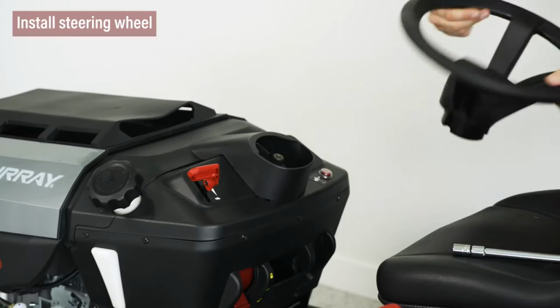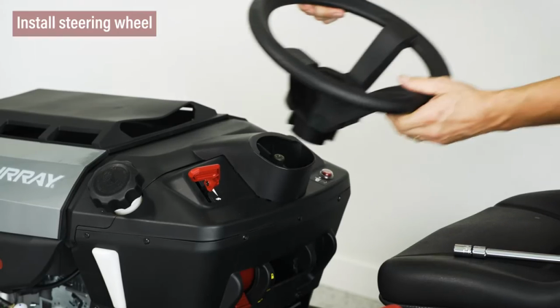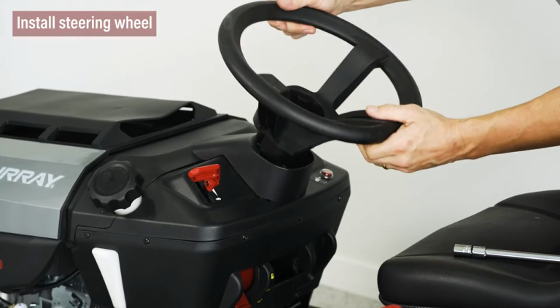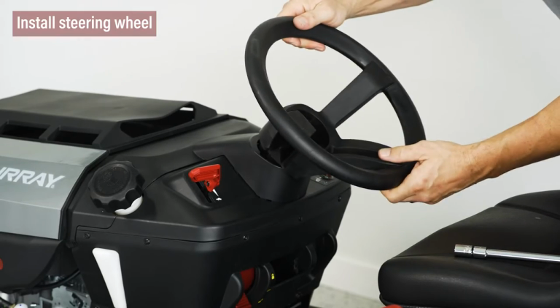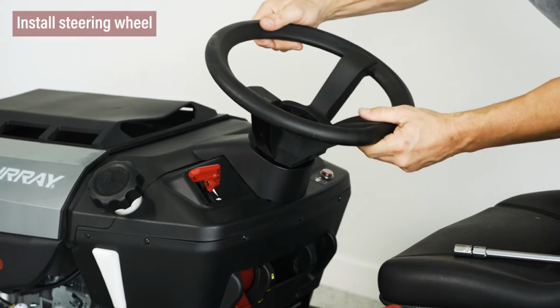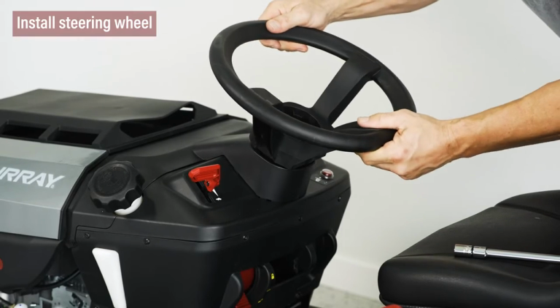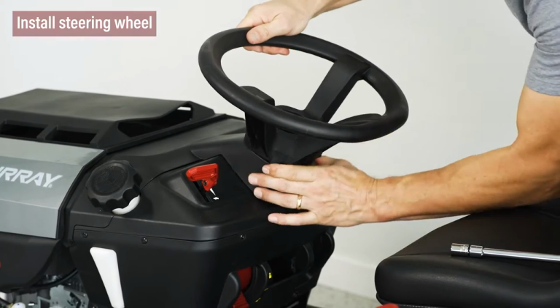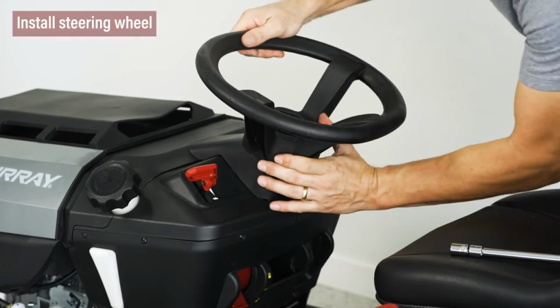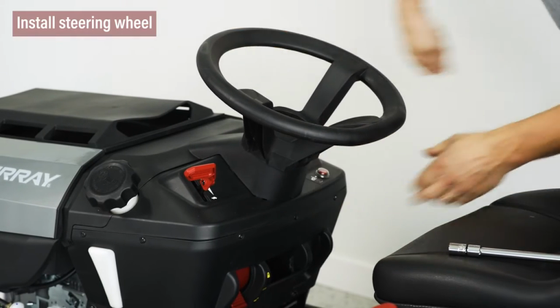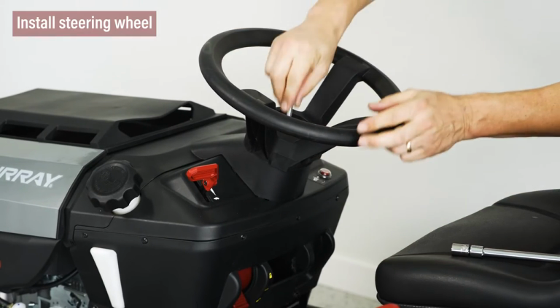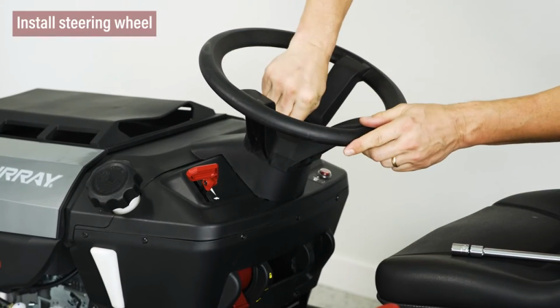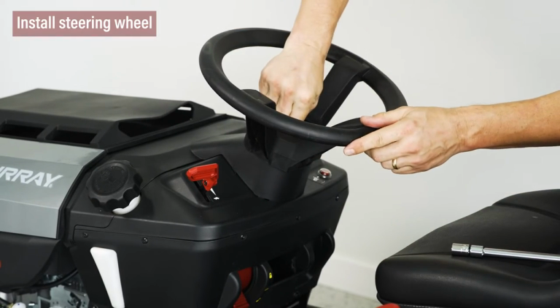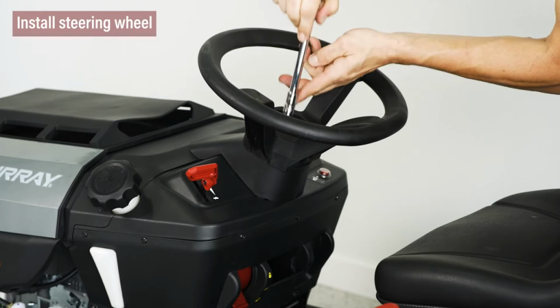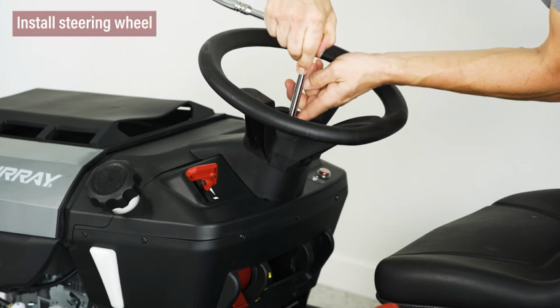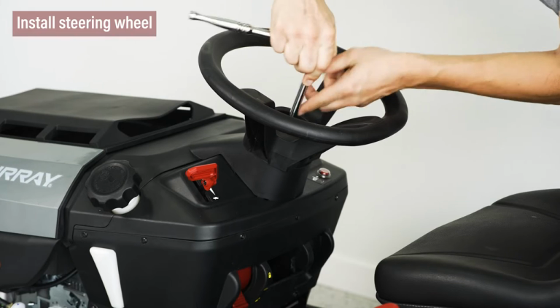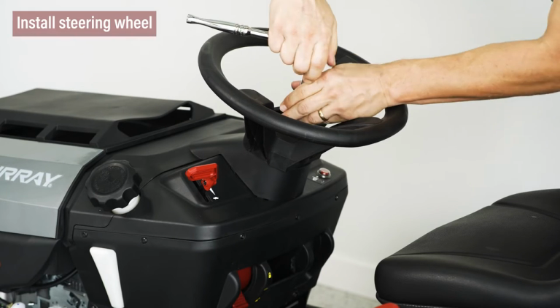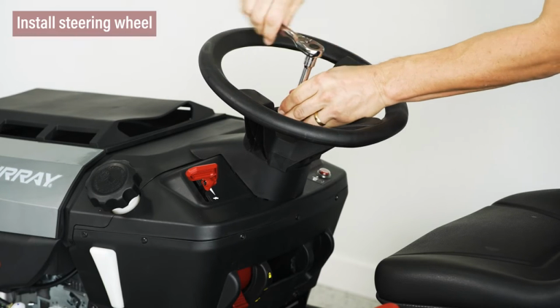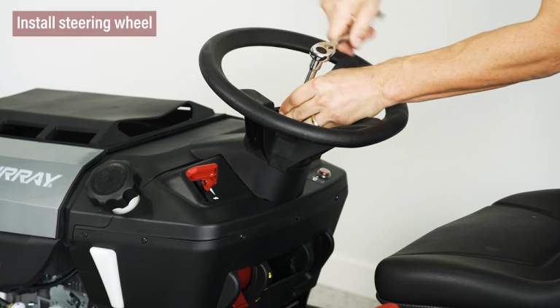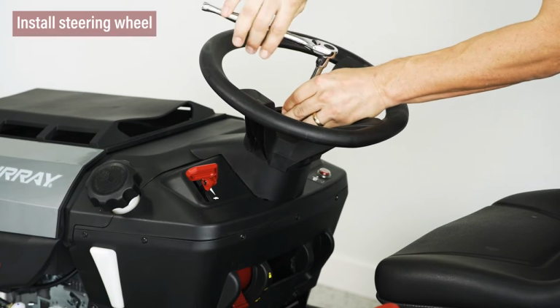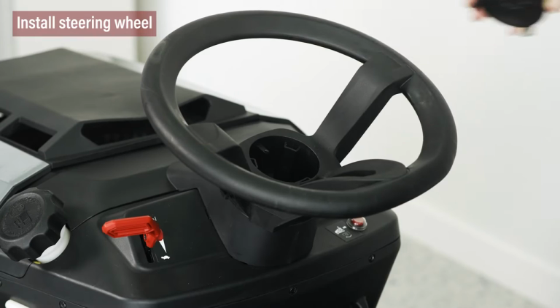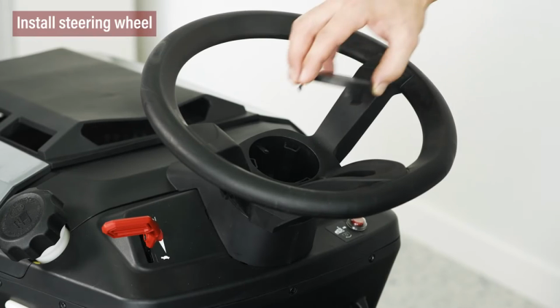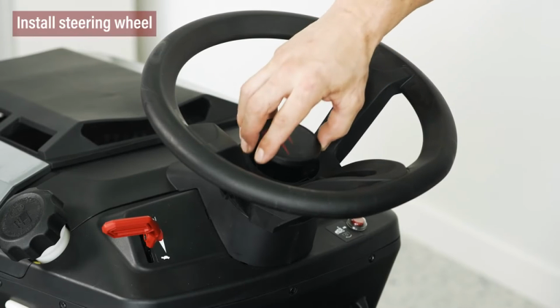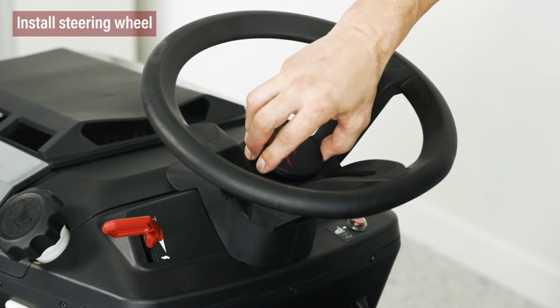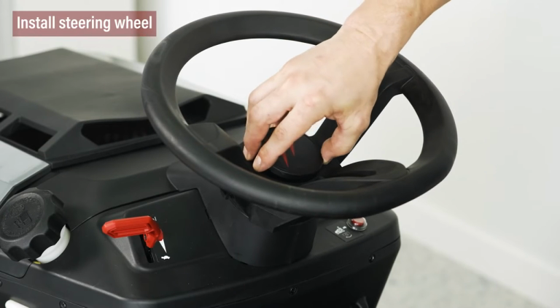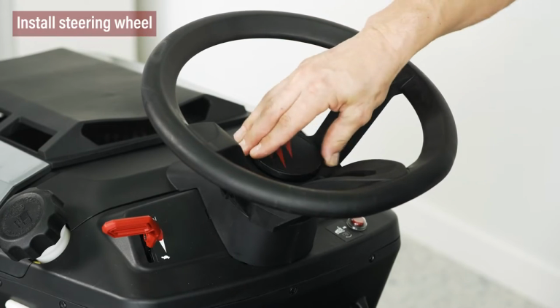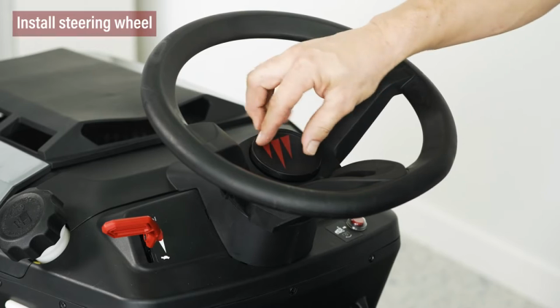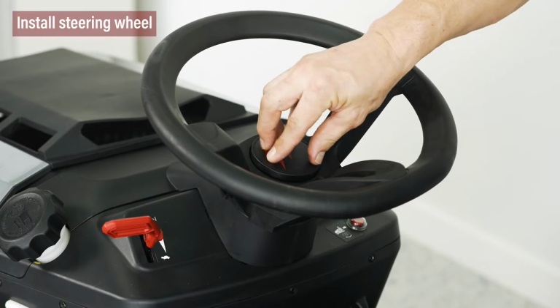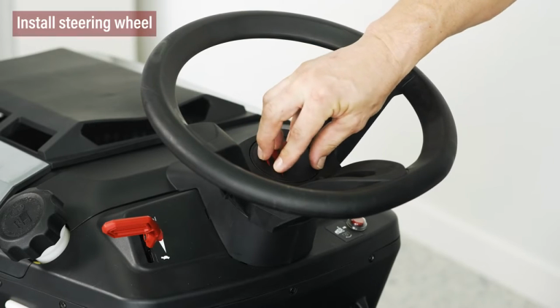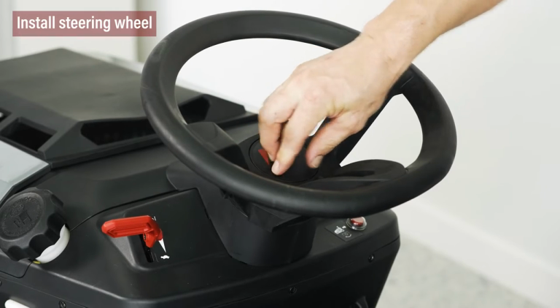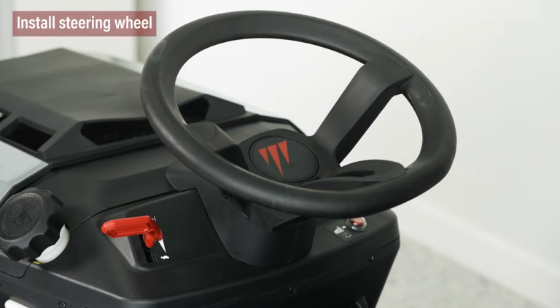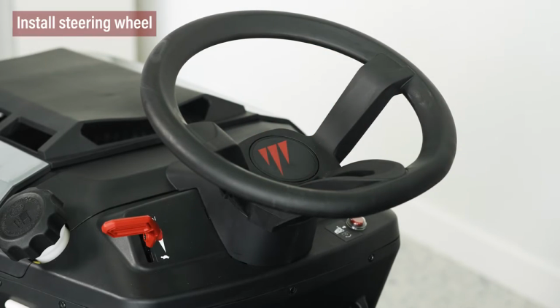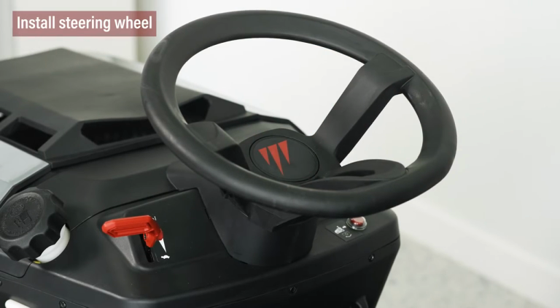Assemble the steering wheel by guiding it into position and securing it with the bolt provided. You'll then place the steering wheel cap over the center of the steering wheel and push downward until it snaps in place.